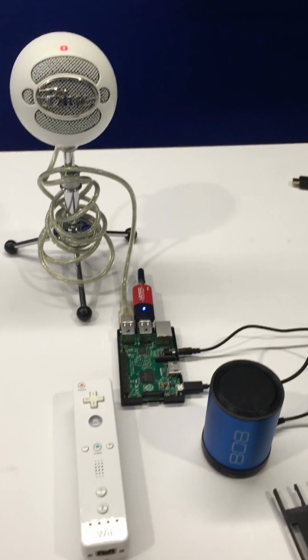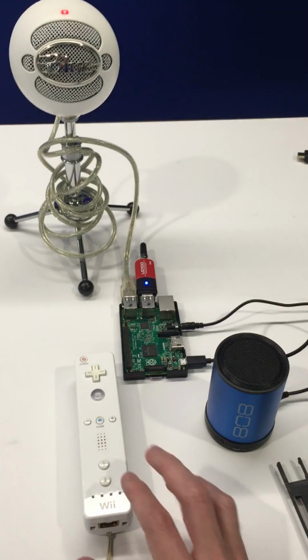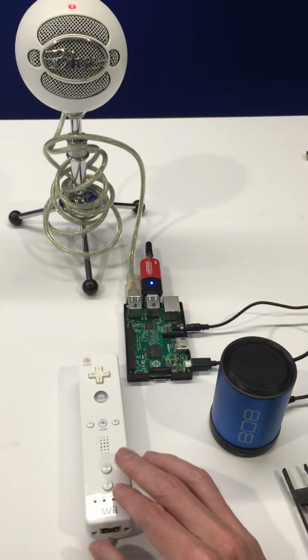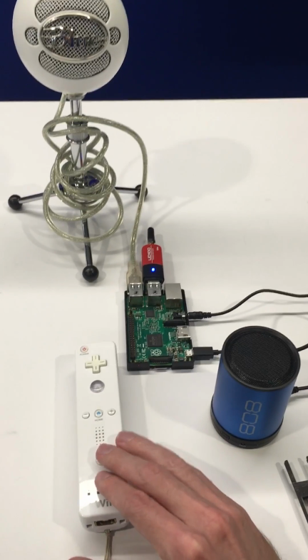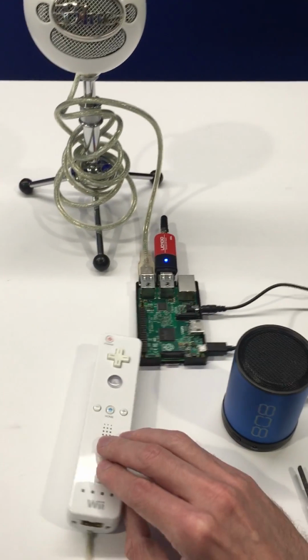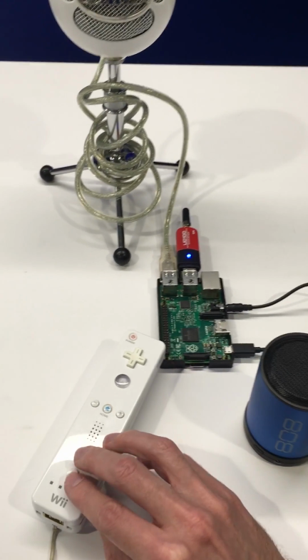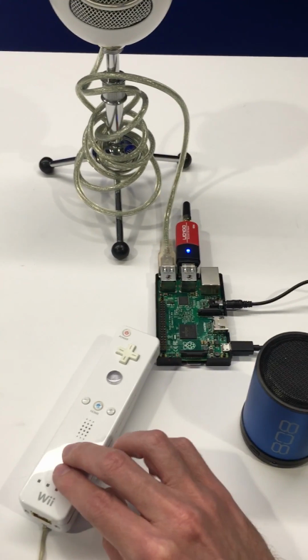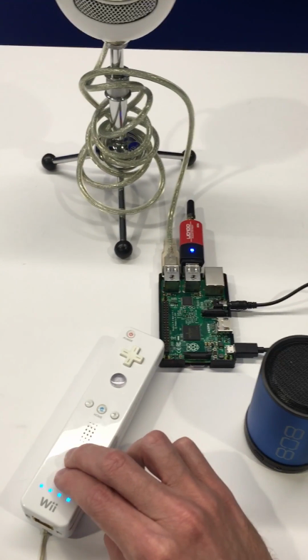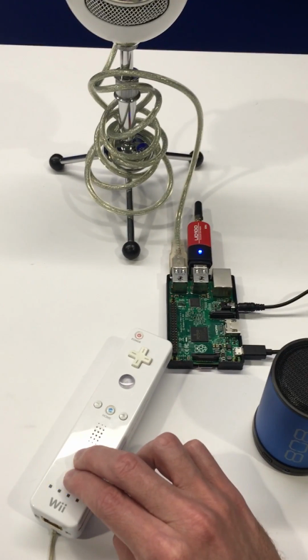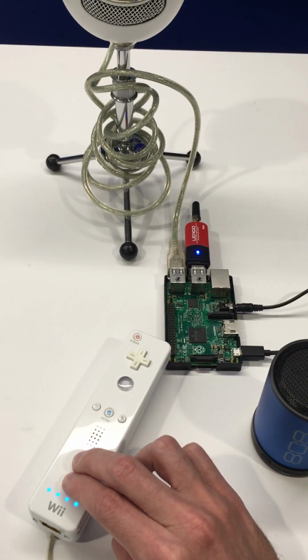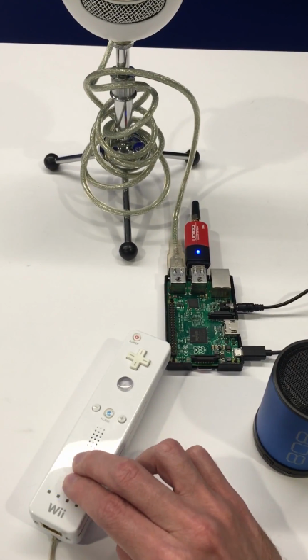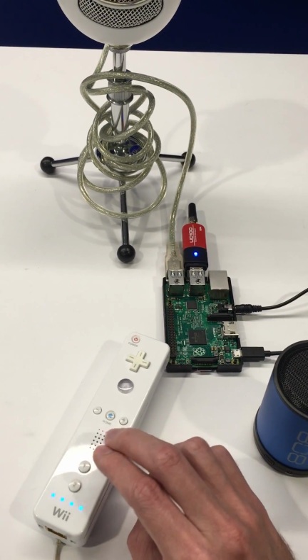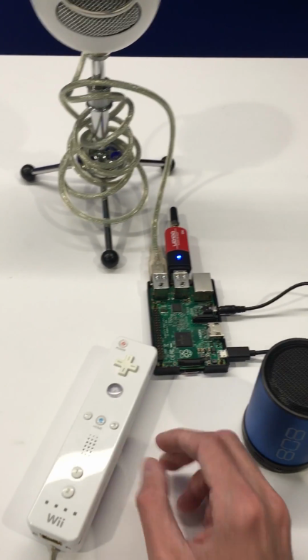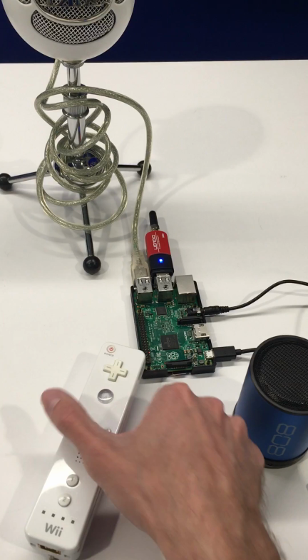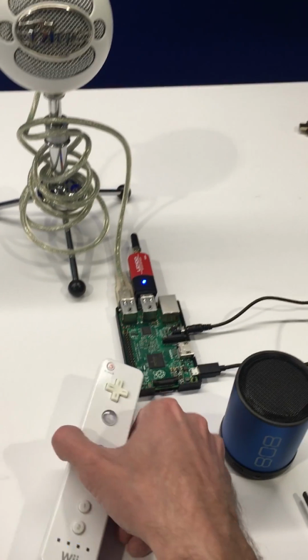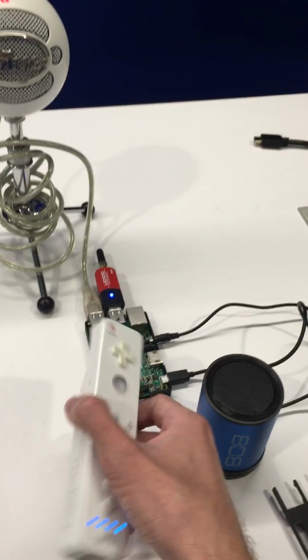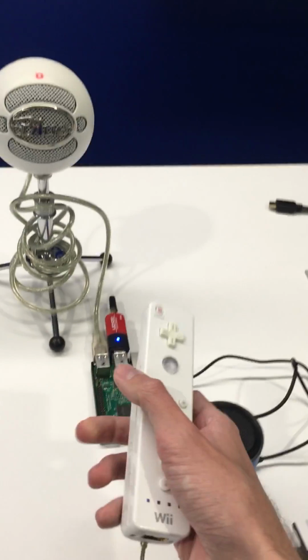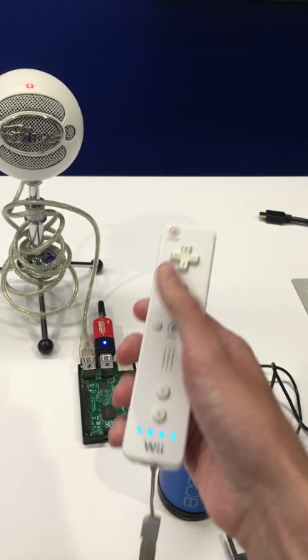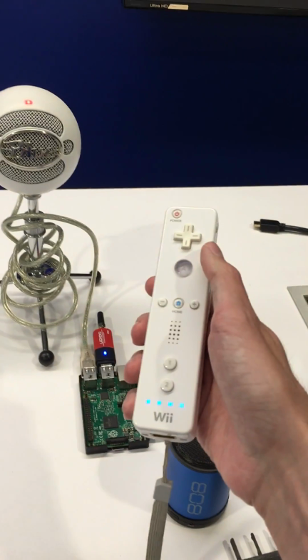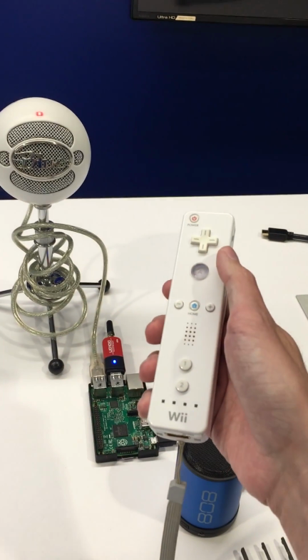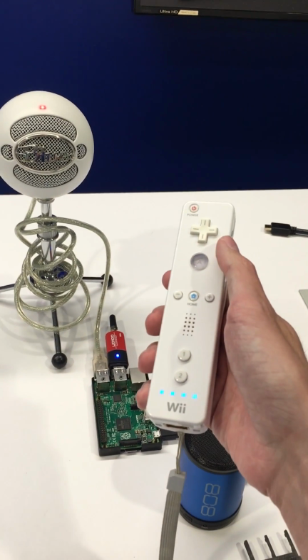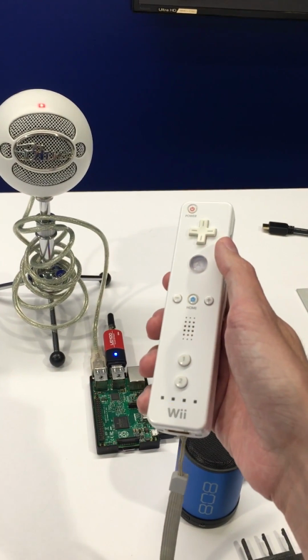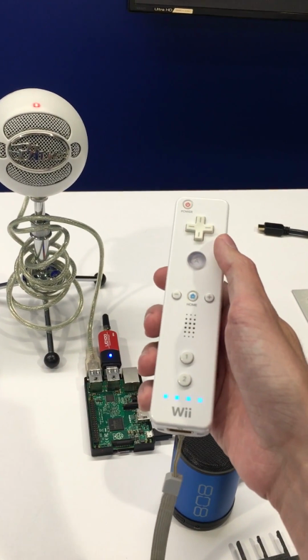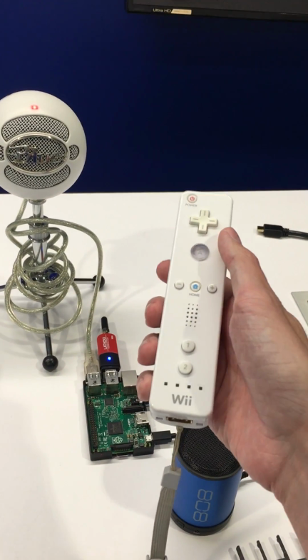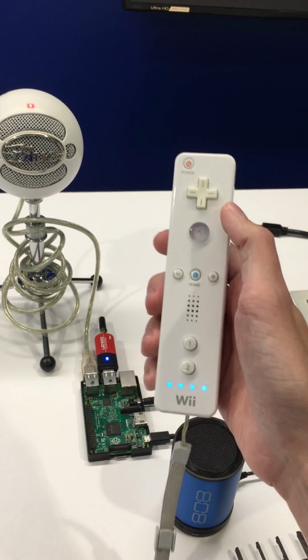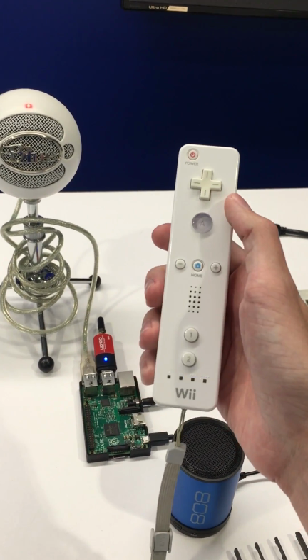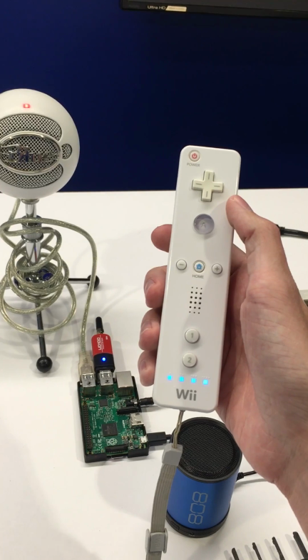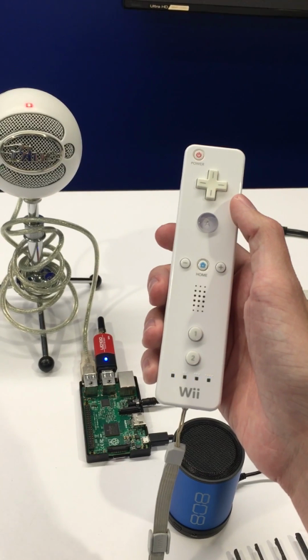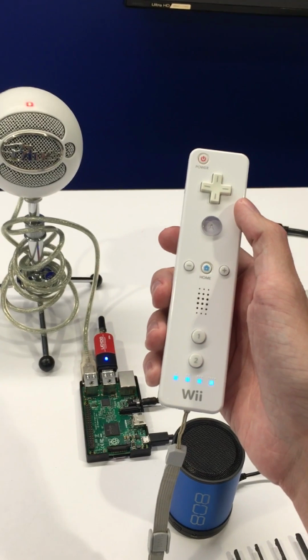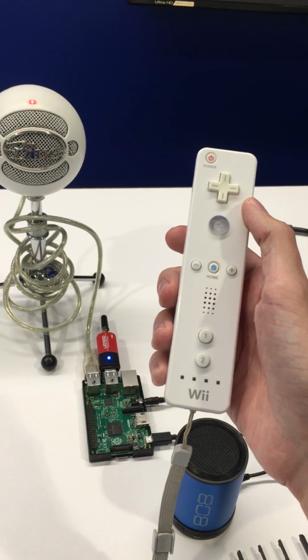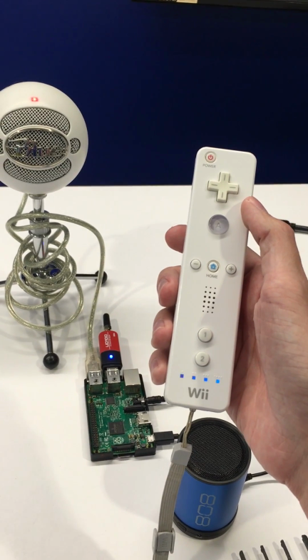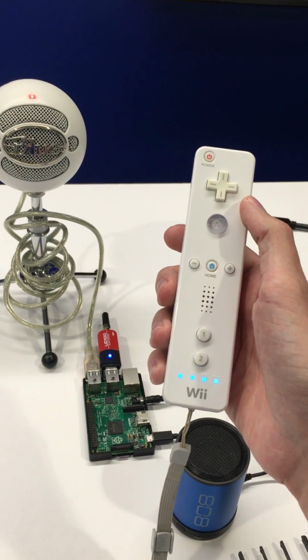Now the script is constantly looking for a connection through Bluetooth of the Wii Remote. So we'll hold down the 1 and 2 buttons at once, and we'll see that the Player 1 LED lights up, meaning that we're ready to go.